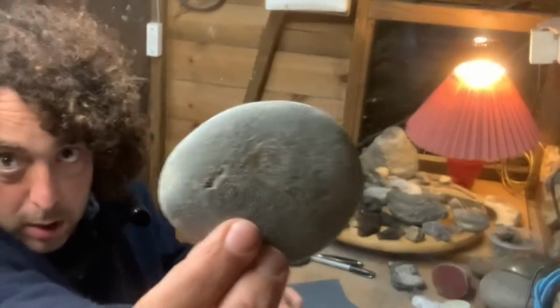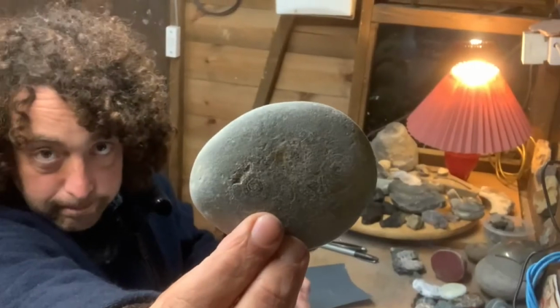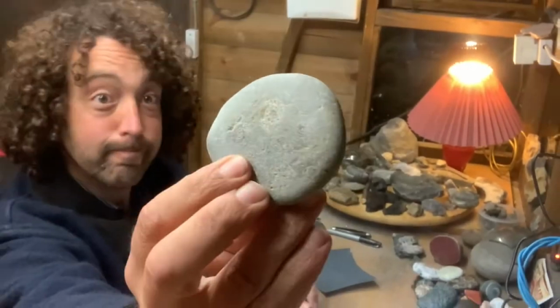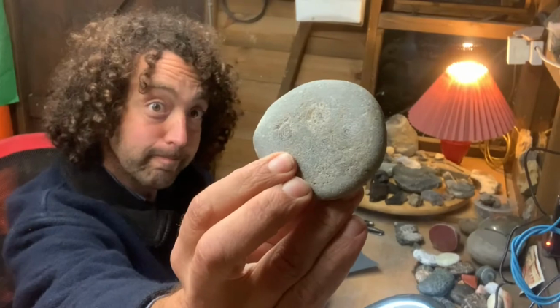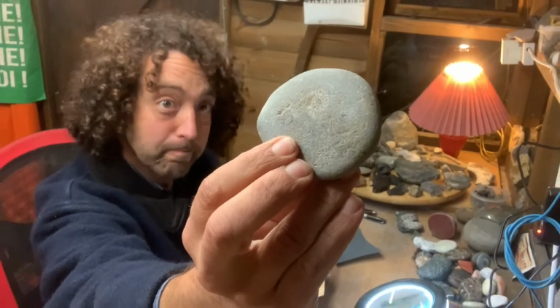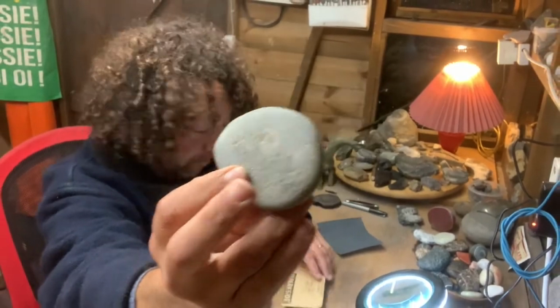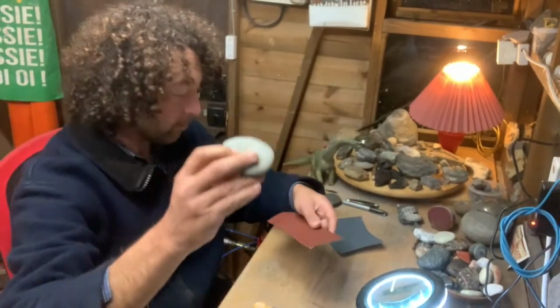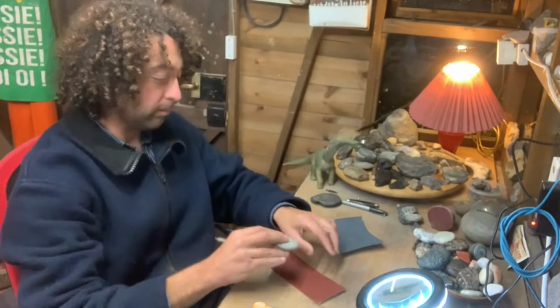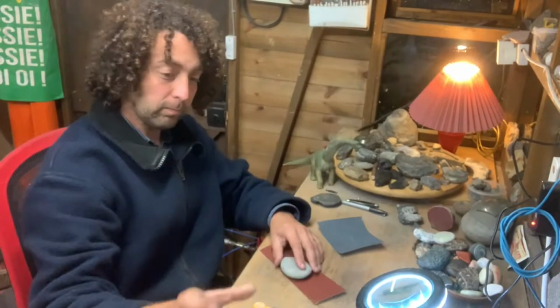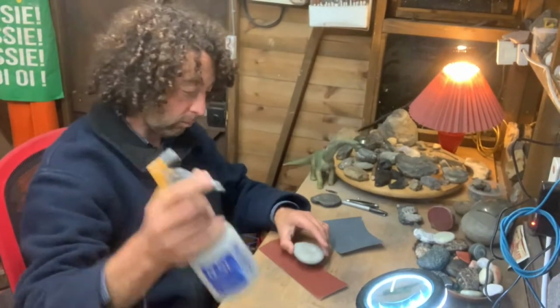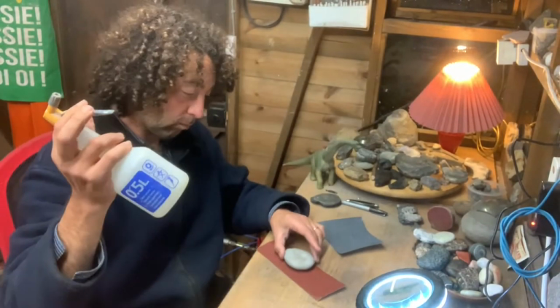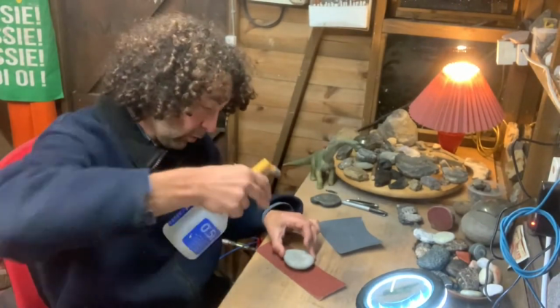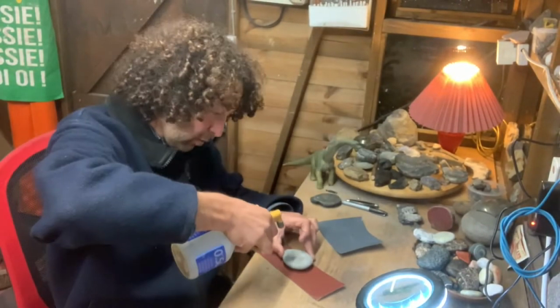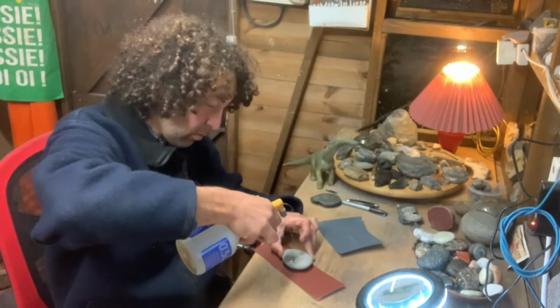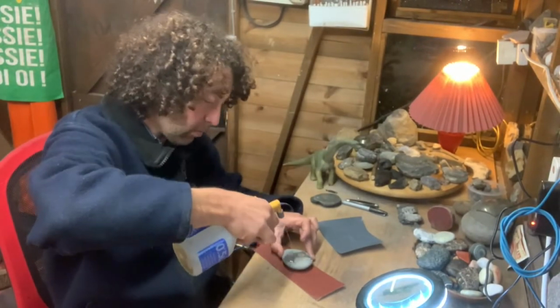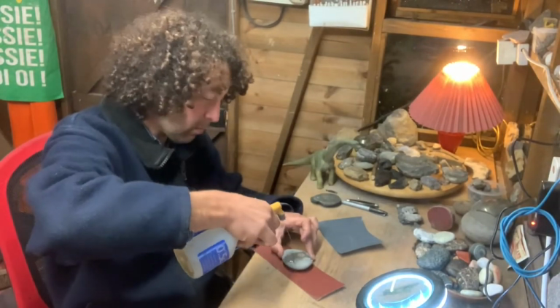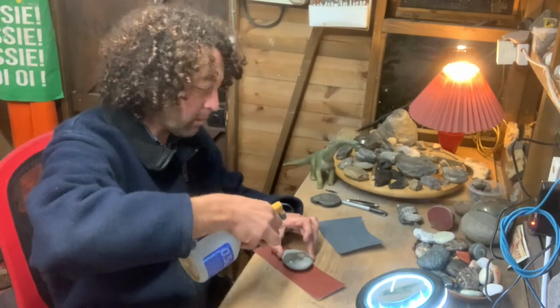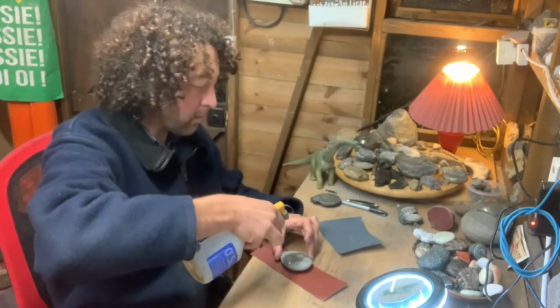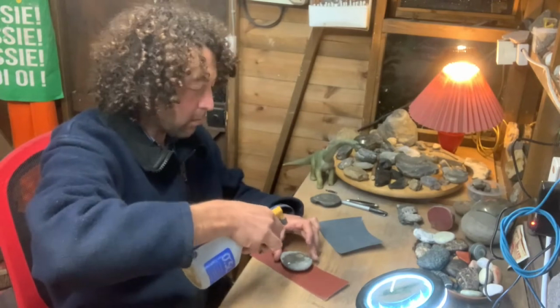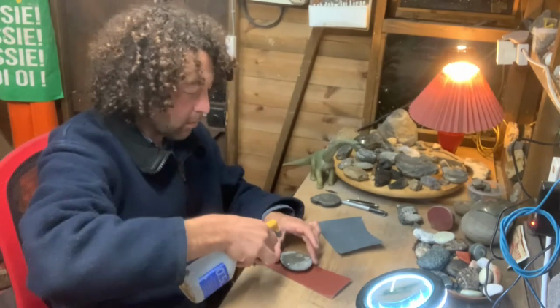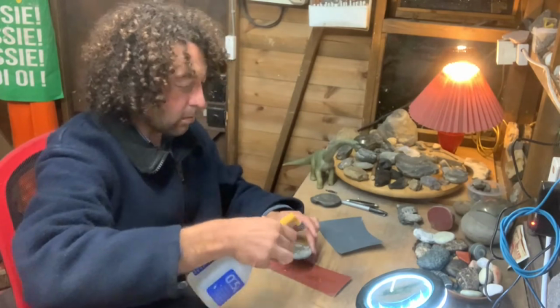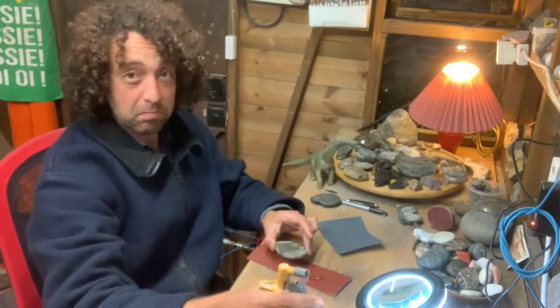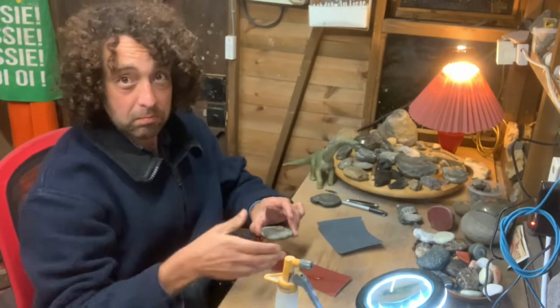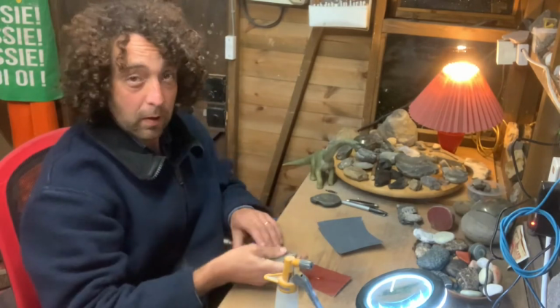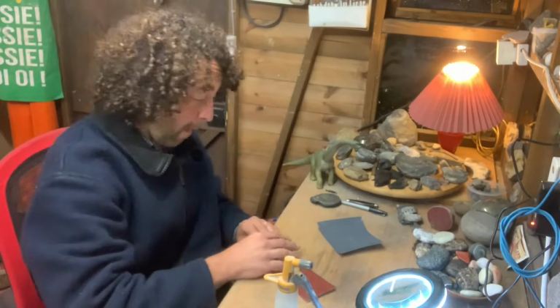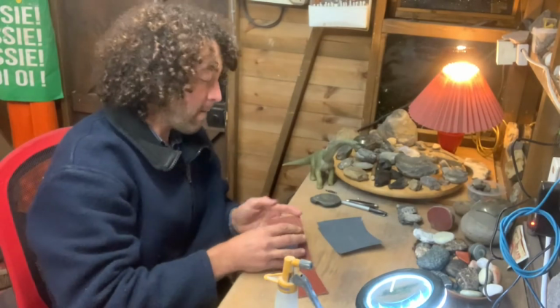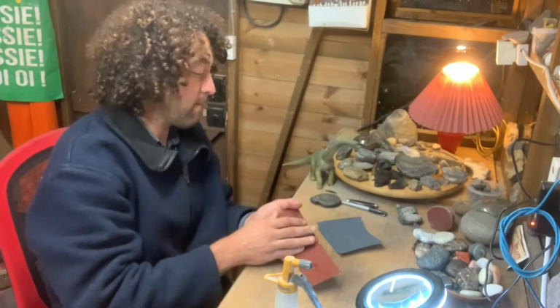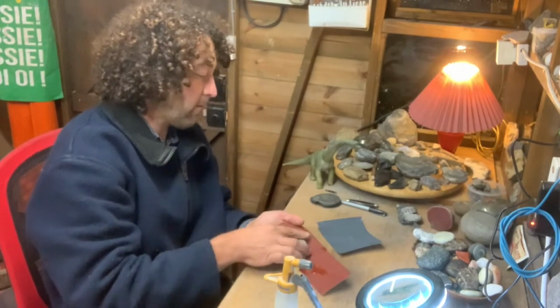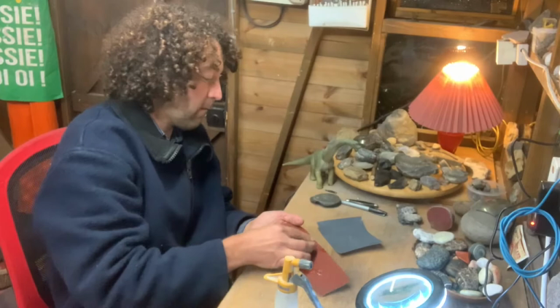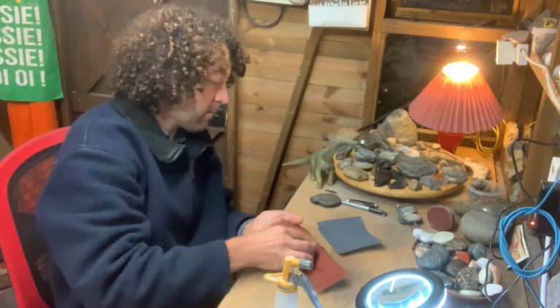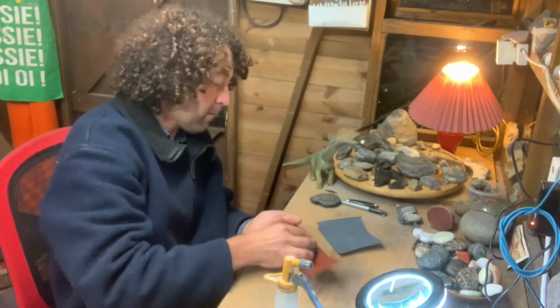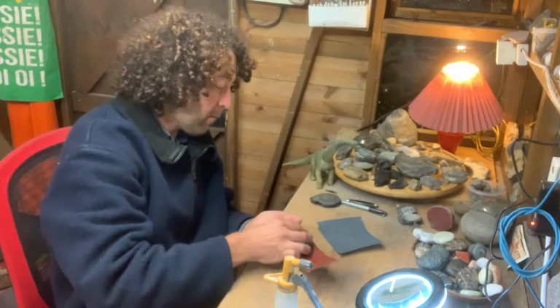Where we left things yesterday, I'd just begun the sandpaper technique. Because no one wants to watch that, I thought I'd share some things that I've learned whilst in this sanding process.